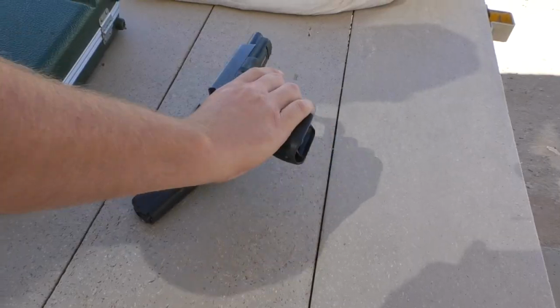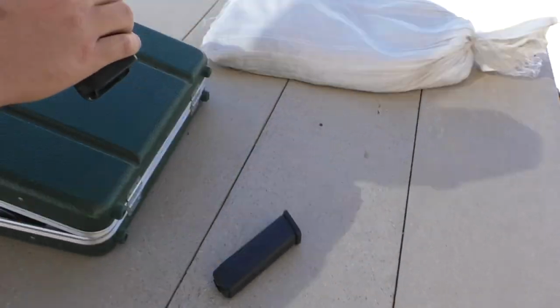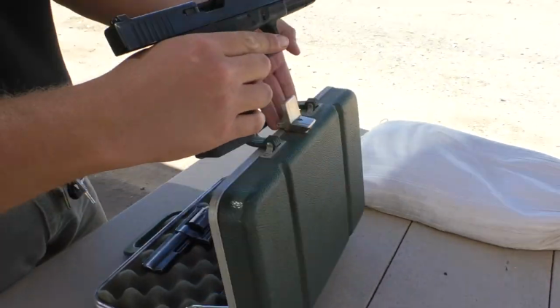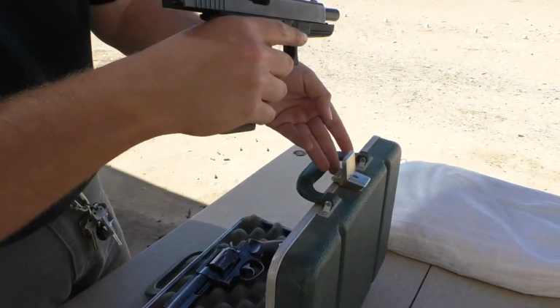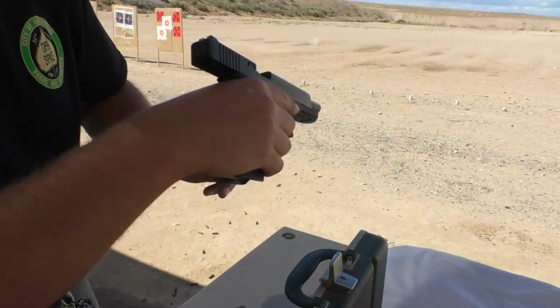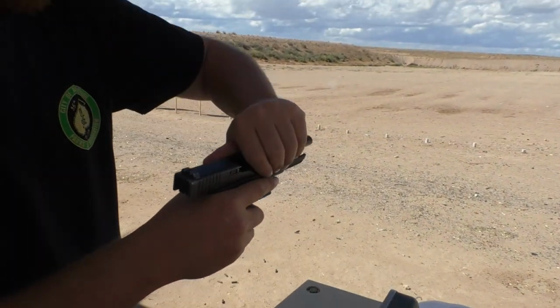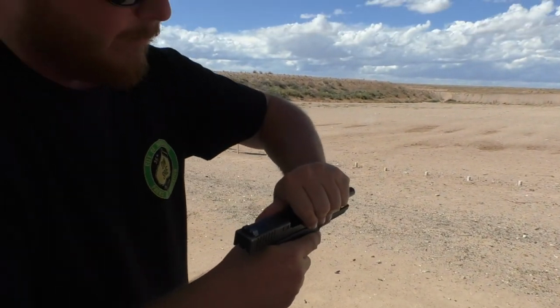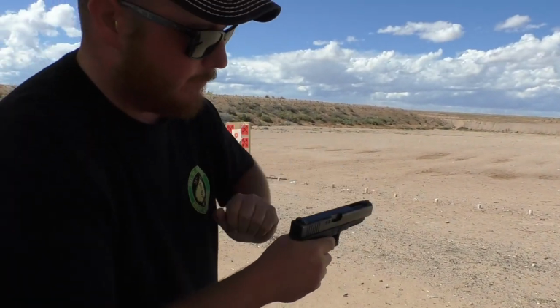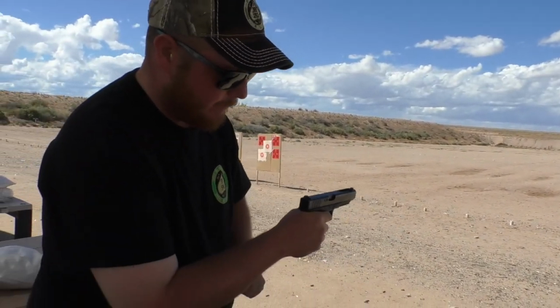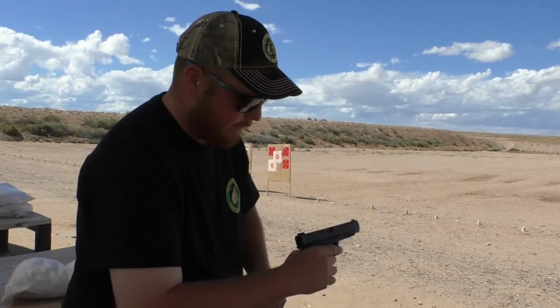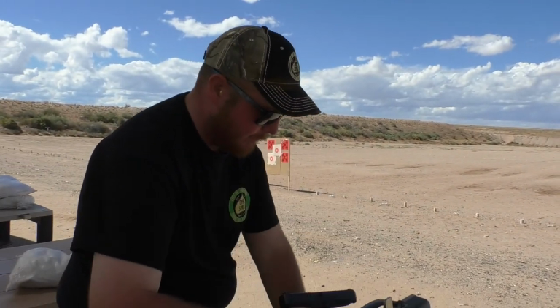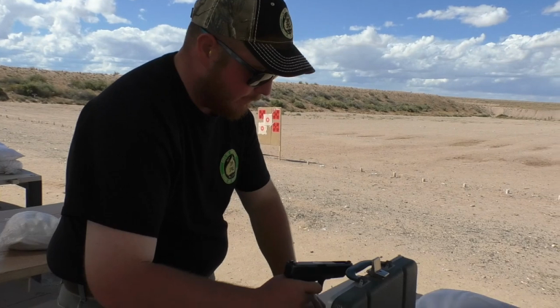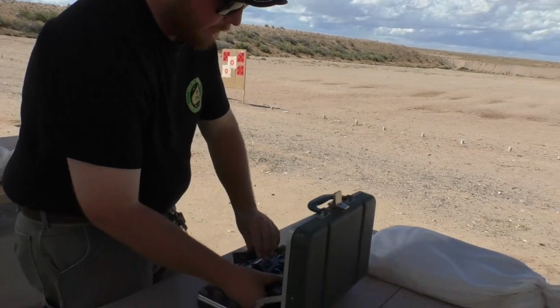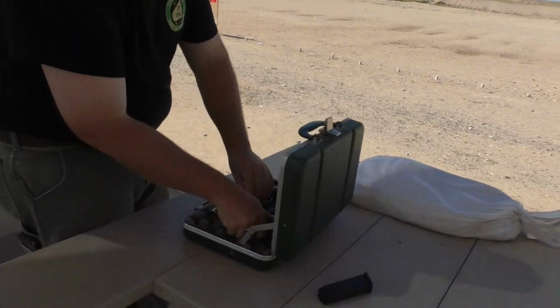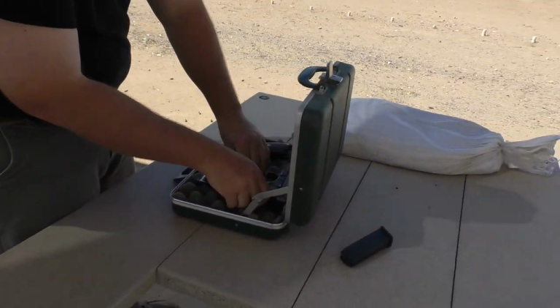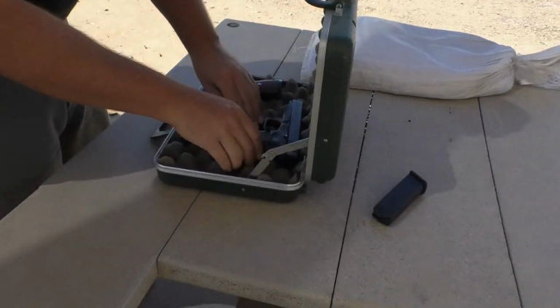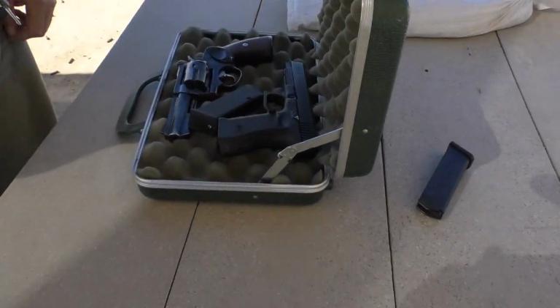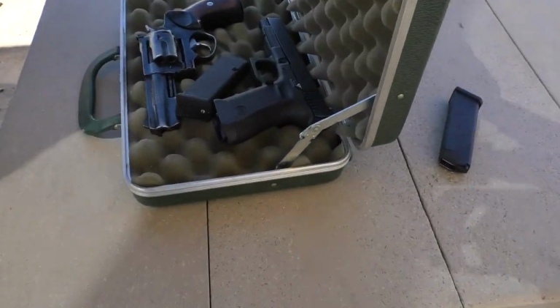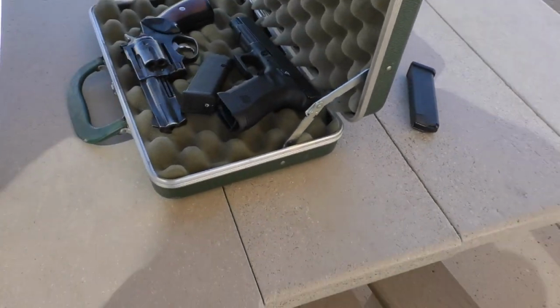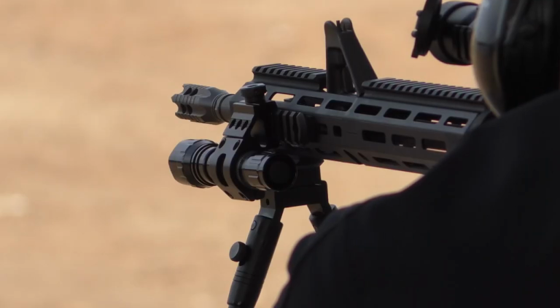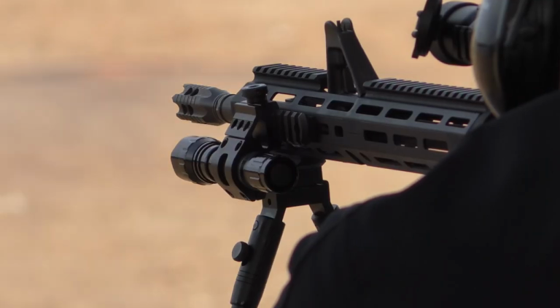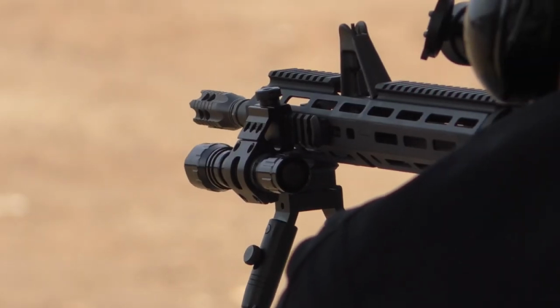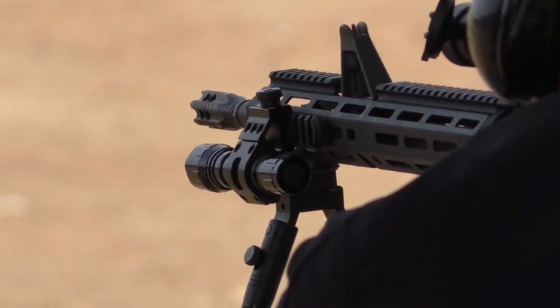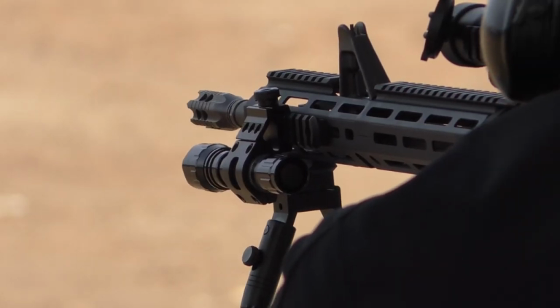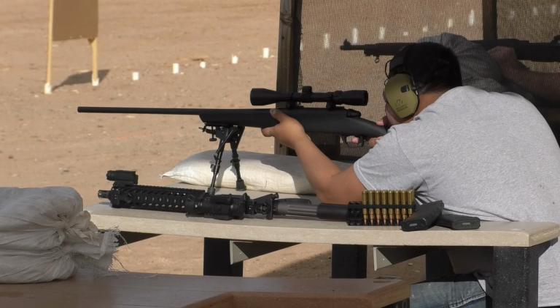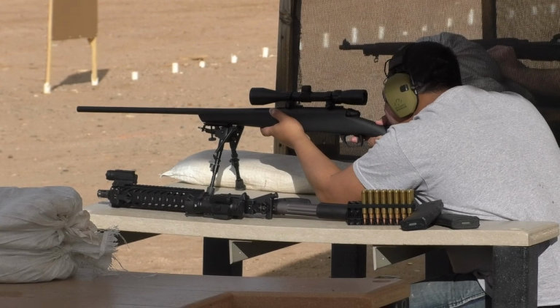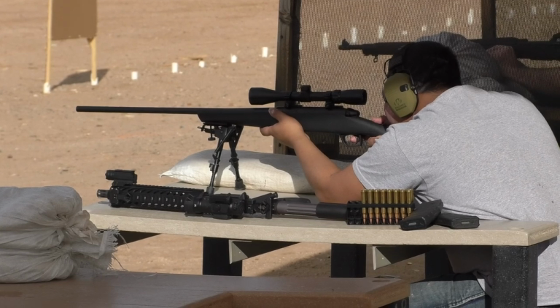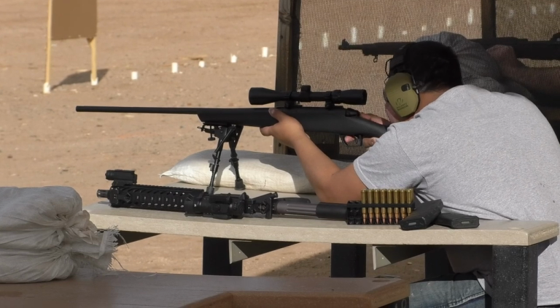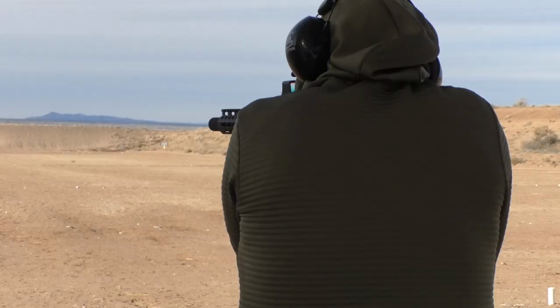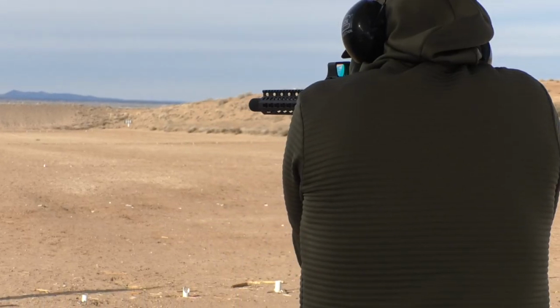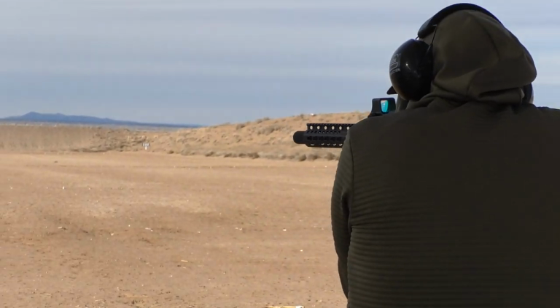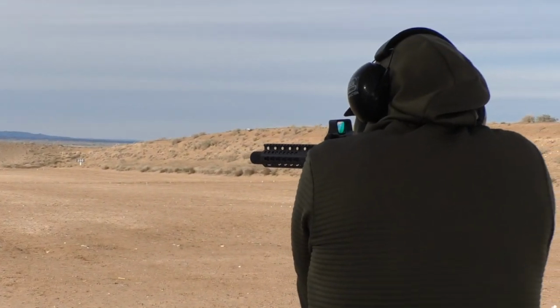When you are ready to leave, all firearms must also be cased on the front shooting table pointed downrange while the range is hot. Thanks for coming out and being safe and helping to keep our public land clean. Hope to see you again soon.